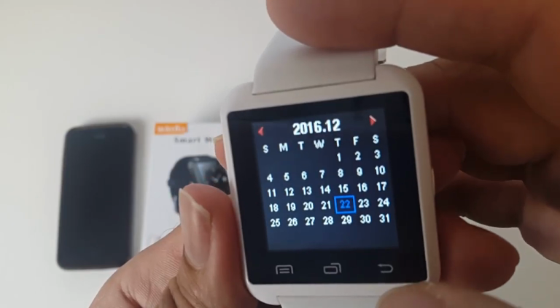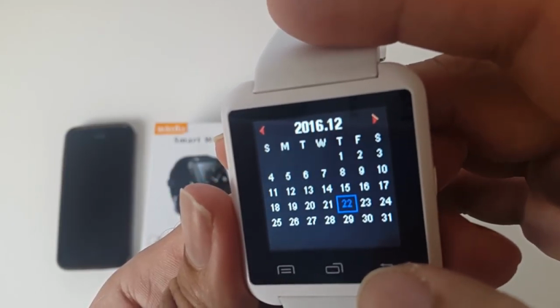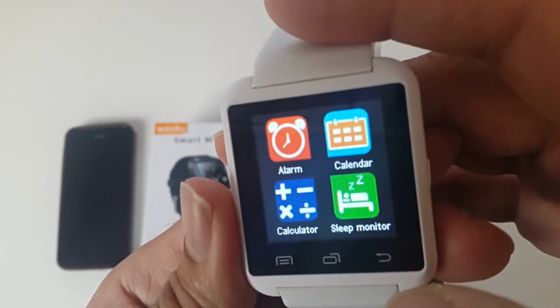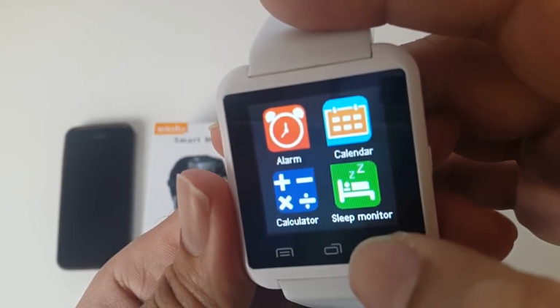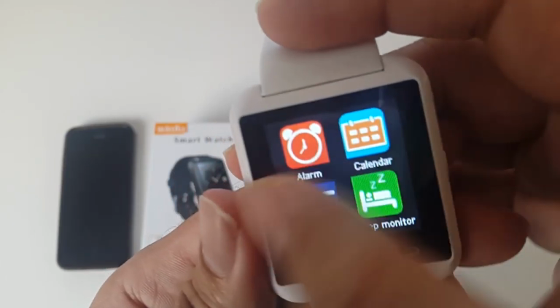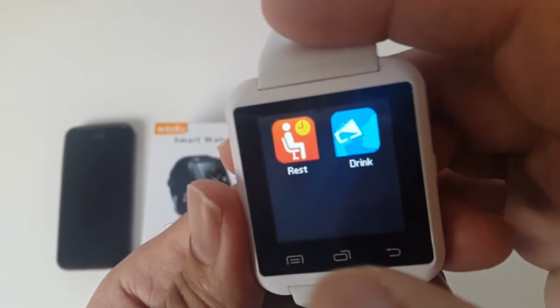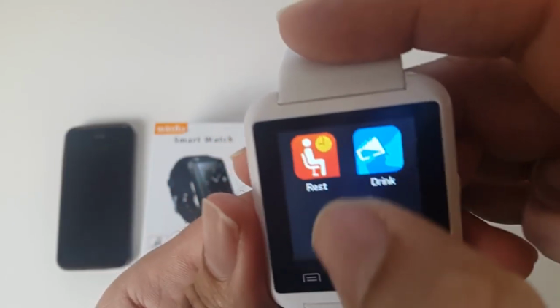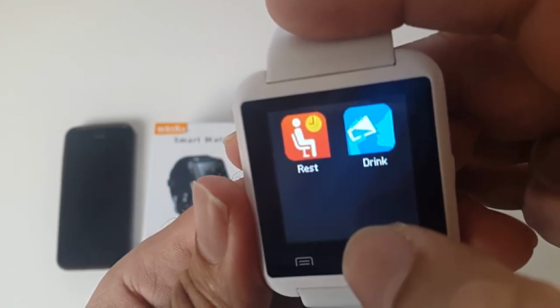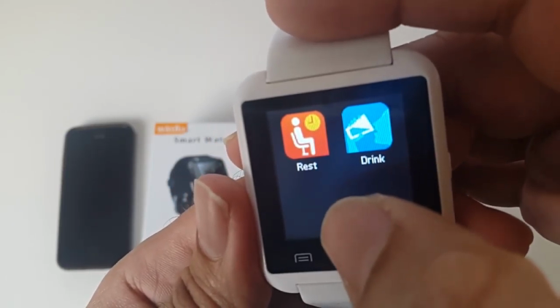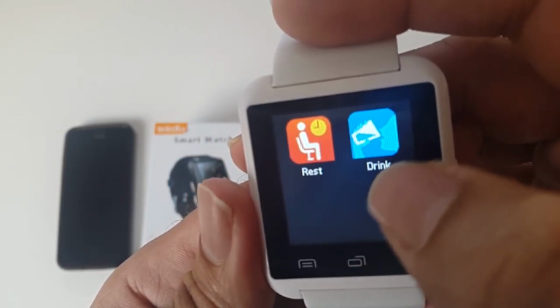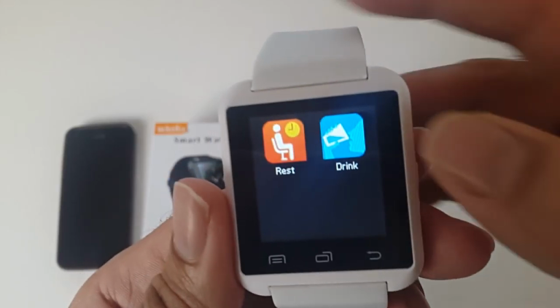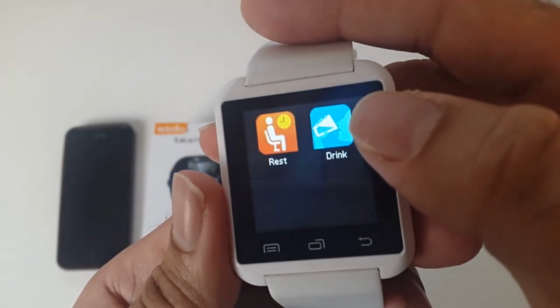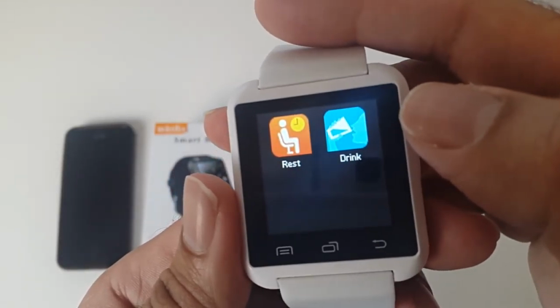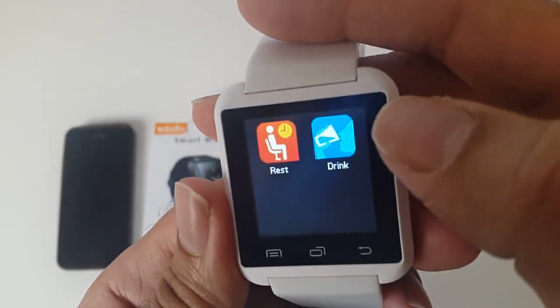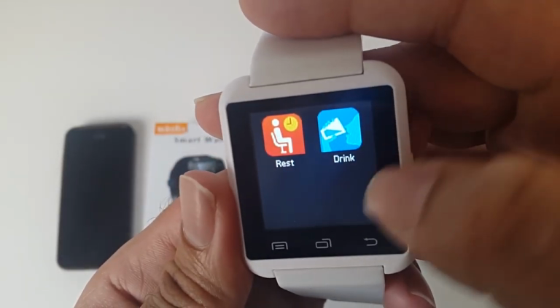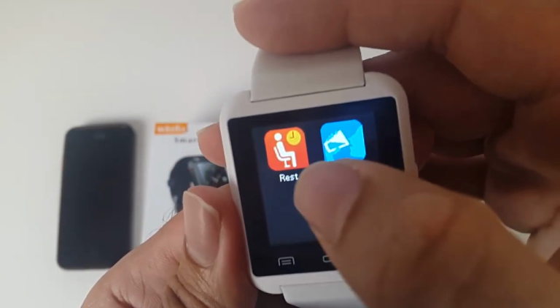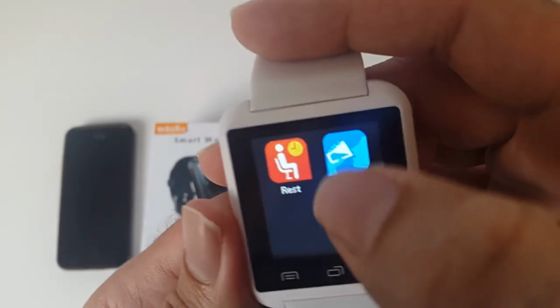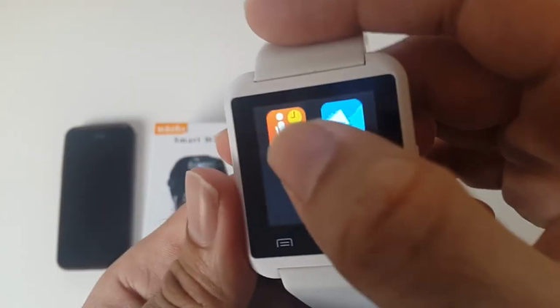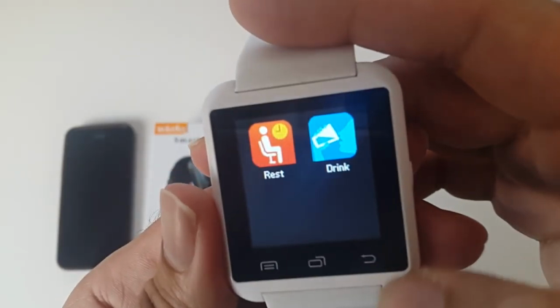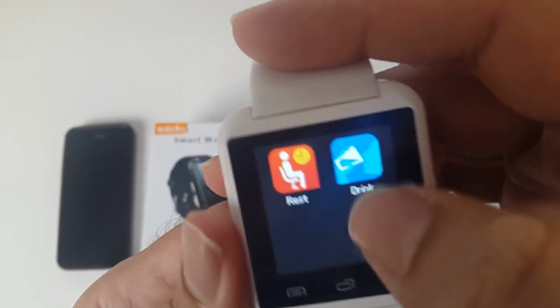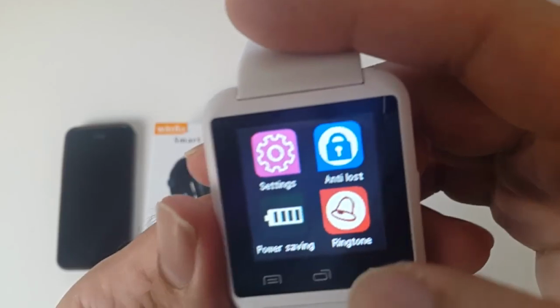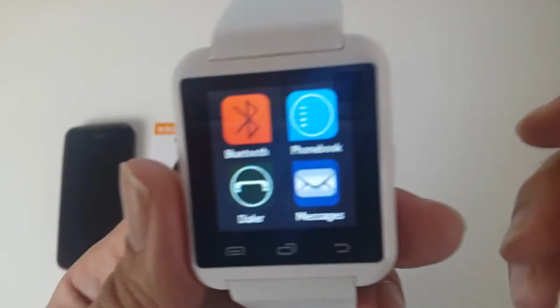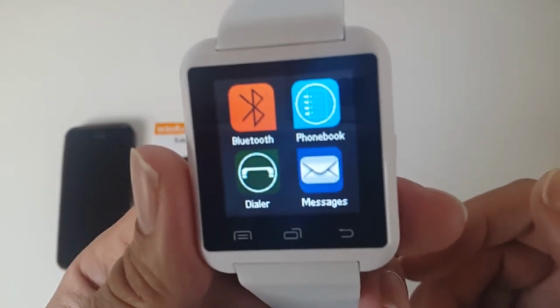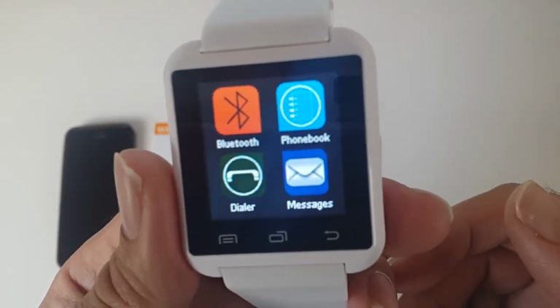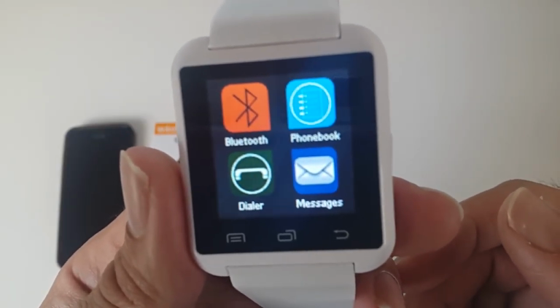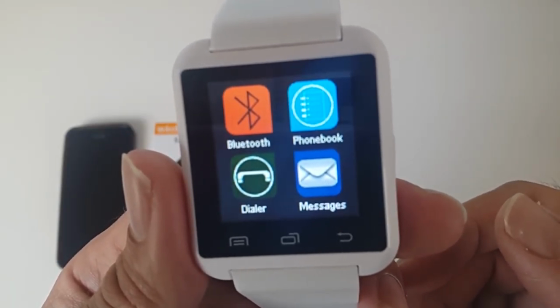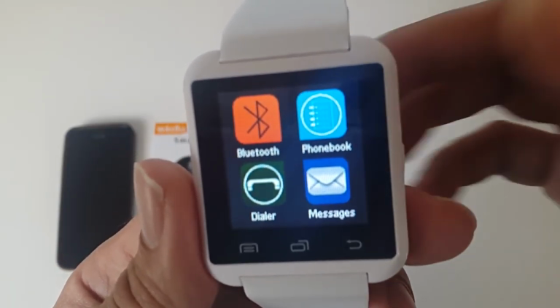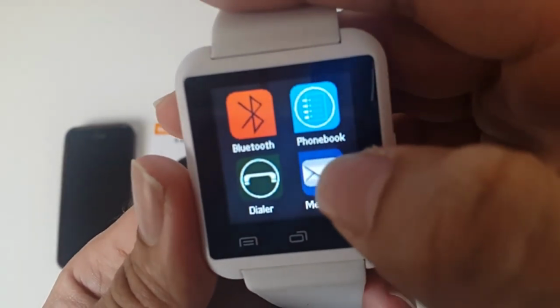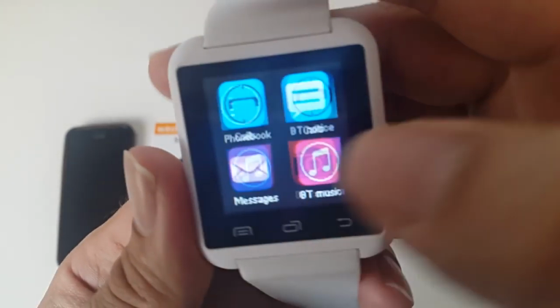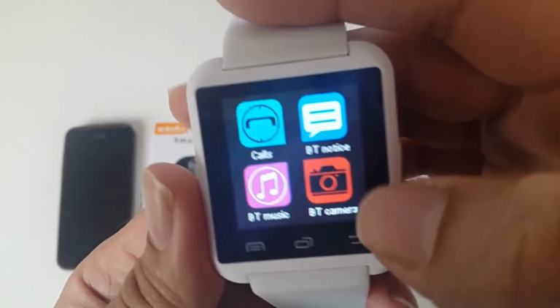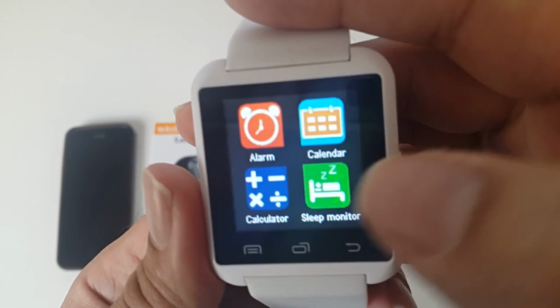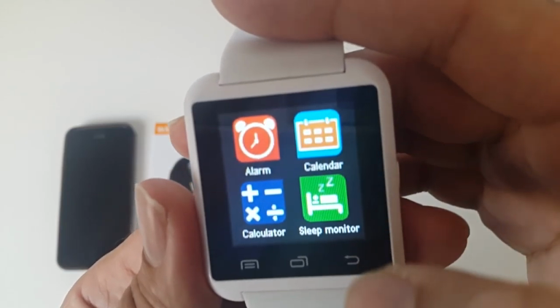Let me quickly show you the calendar, which is great. You've got rest and drink — the drink feature lets you track how much water you're drinking in a day, and there's a rest reminder as well. This is quite a basic smartwatch, but as you can see it has a lot of functions and you can do a lot on it.